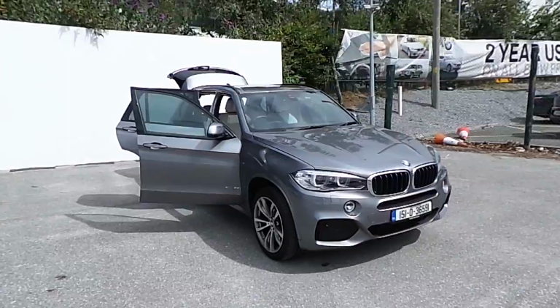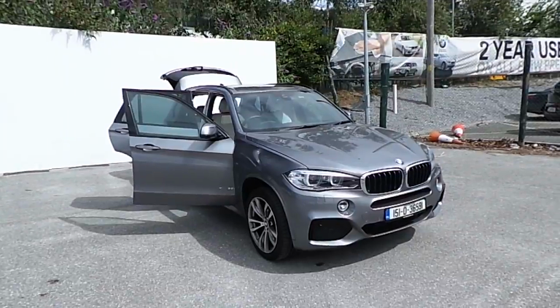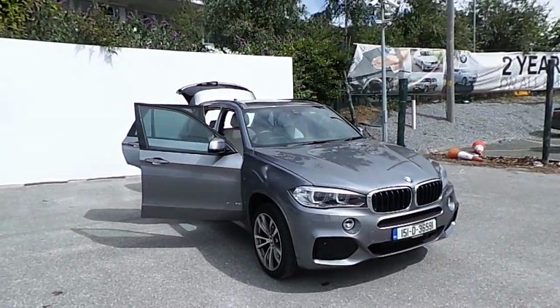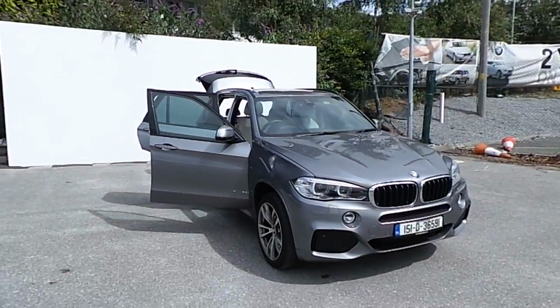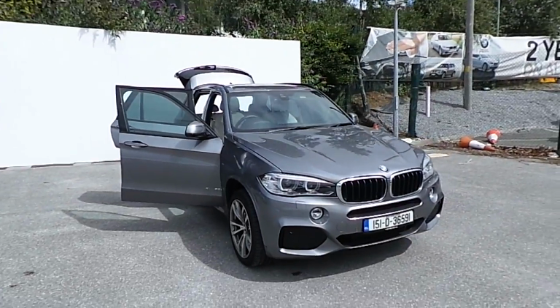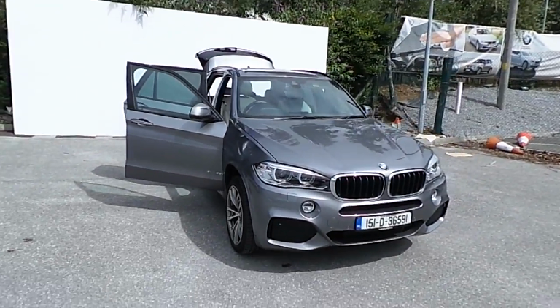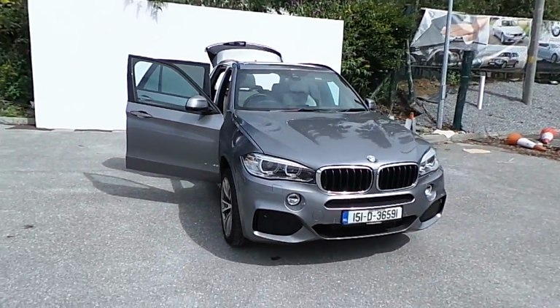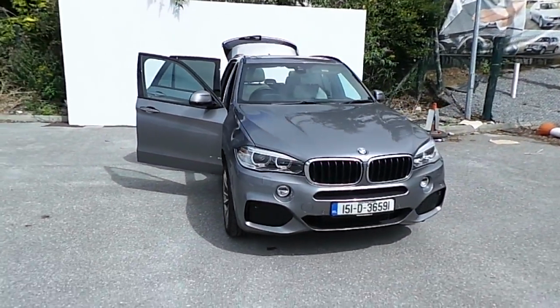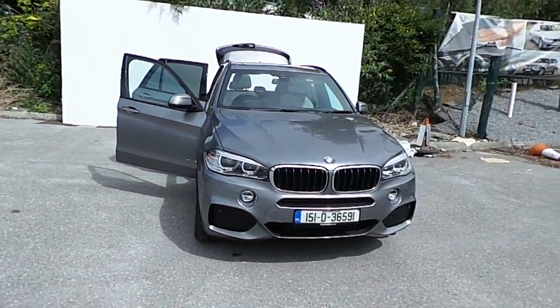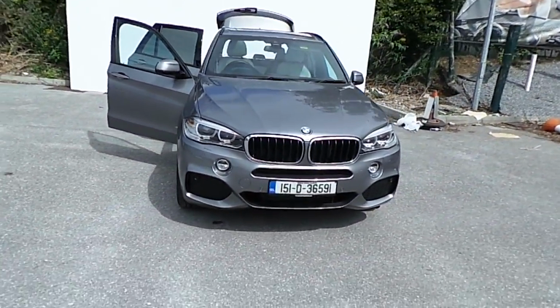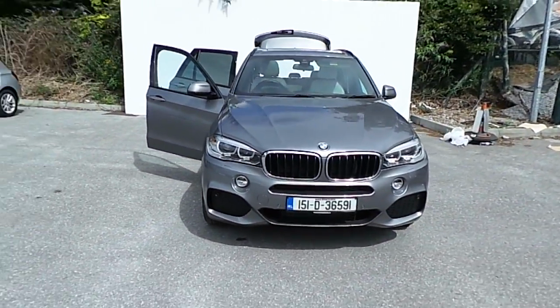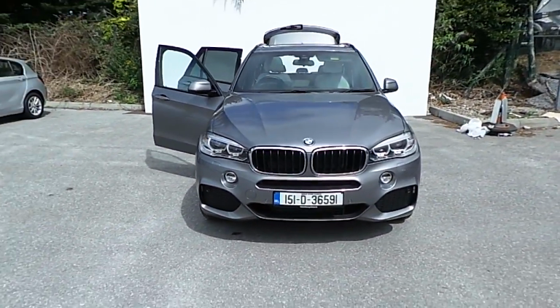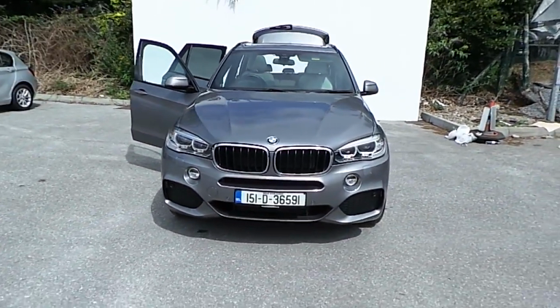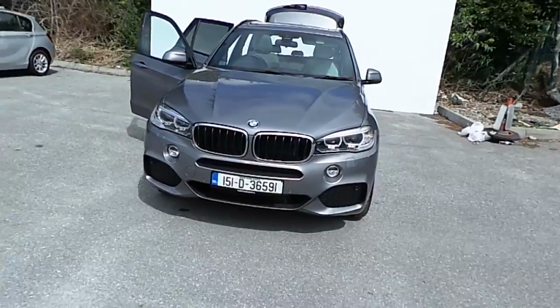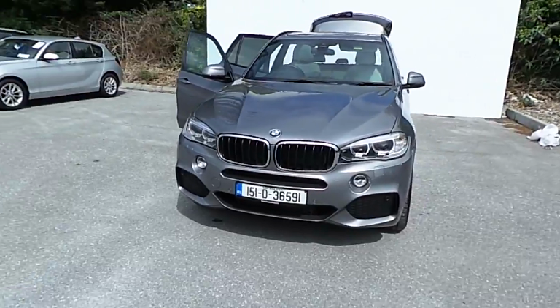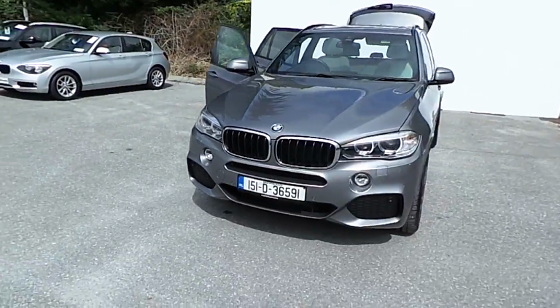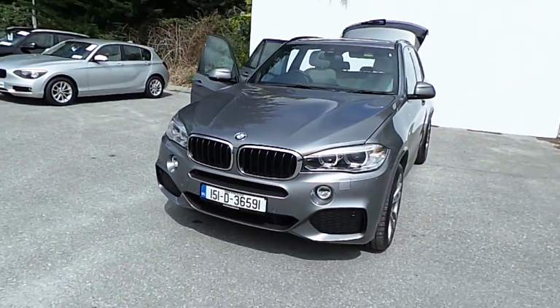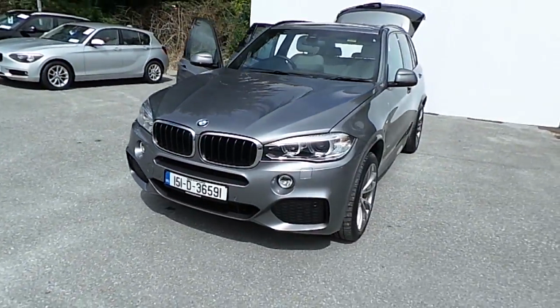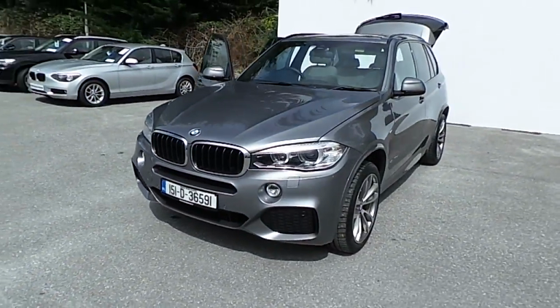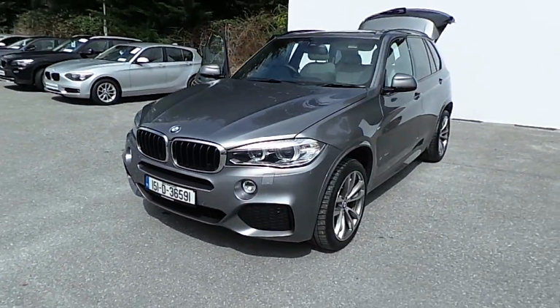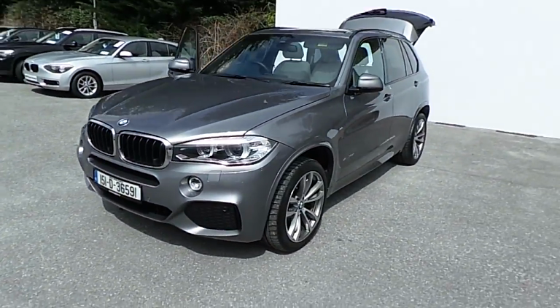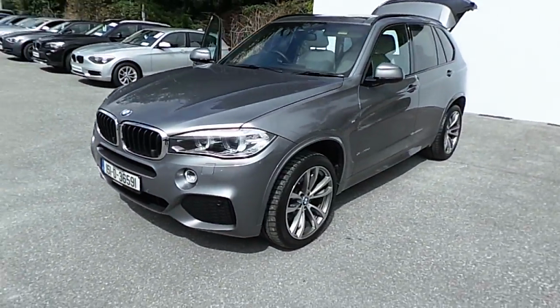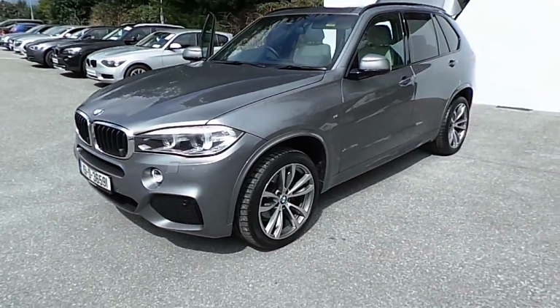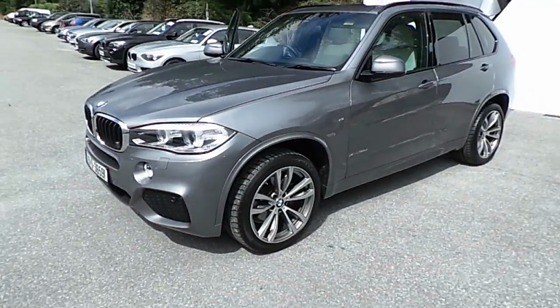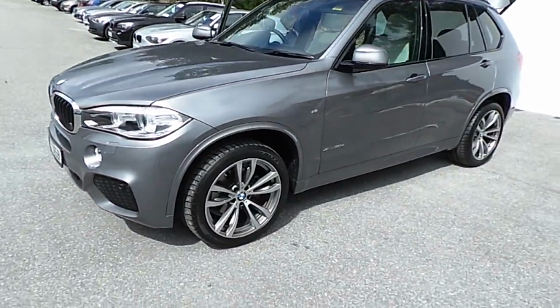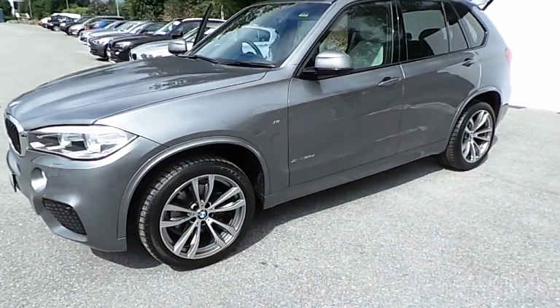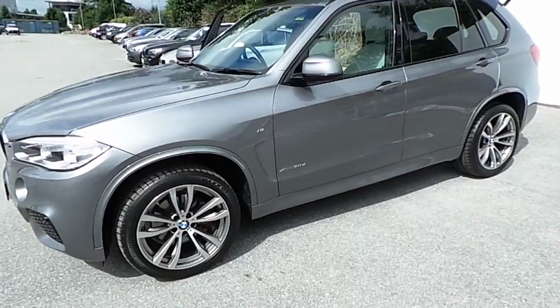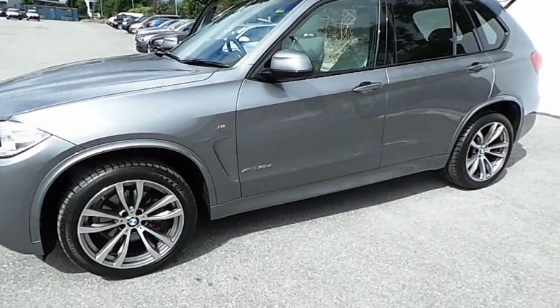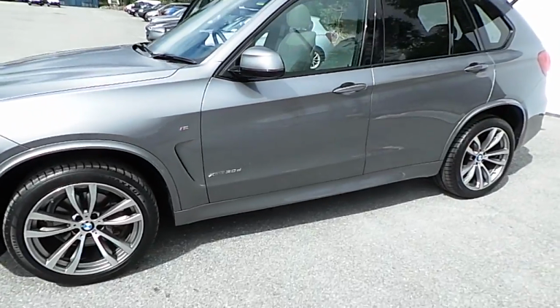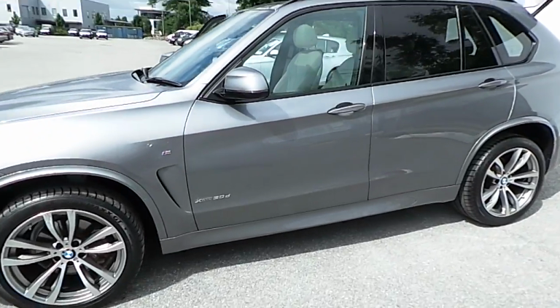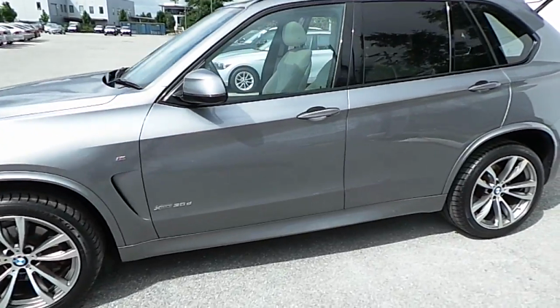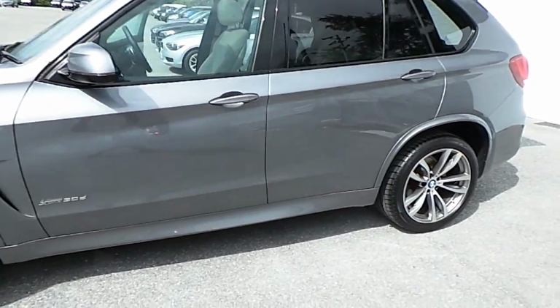Hi, Stephen here from Kiri's BMW Eastgate Little Island in Cork. So here today we have our 151 BMW Premium Selection X5 XDrive 30D M Sport. This car is finished in space grey with an ivory white and black Dakota leather interior.